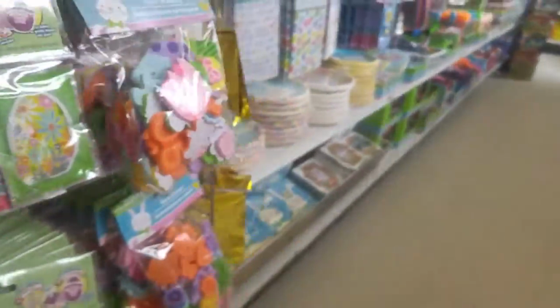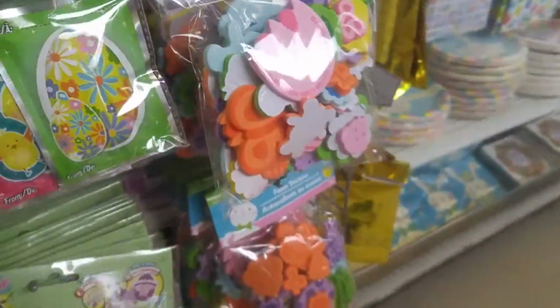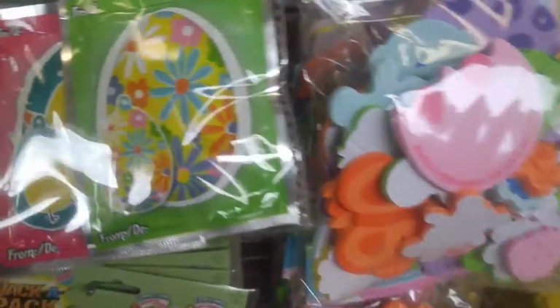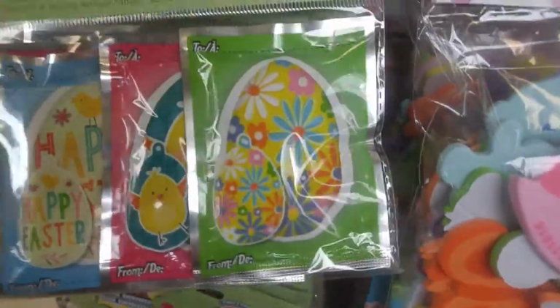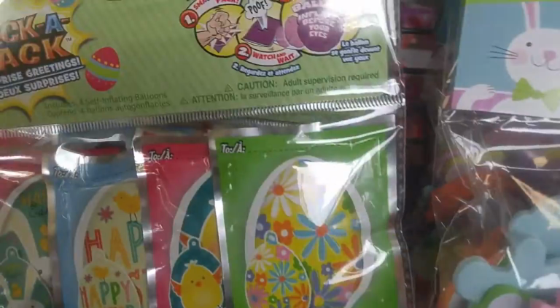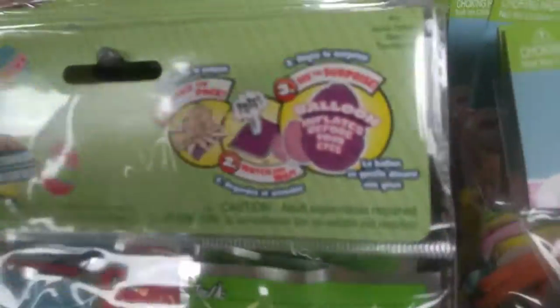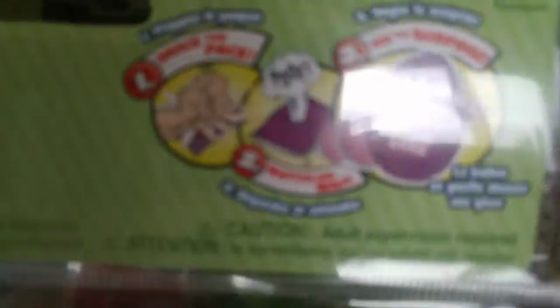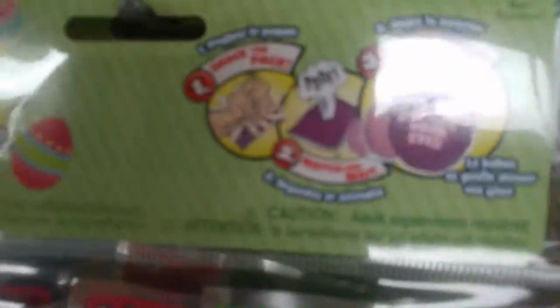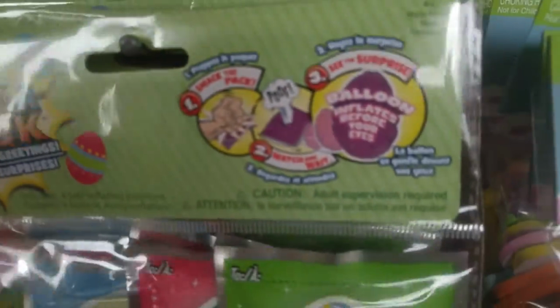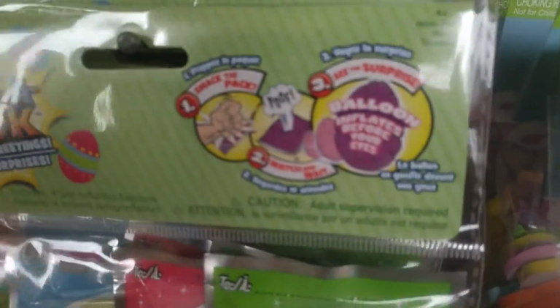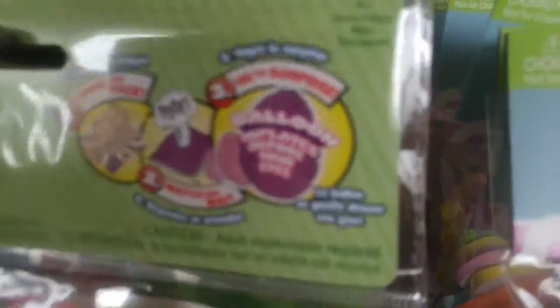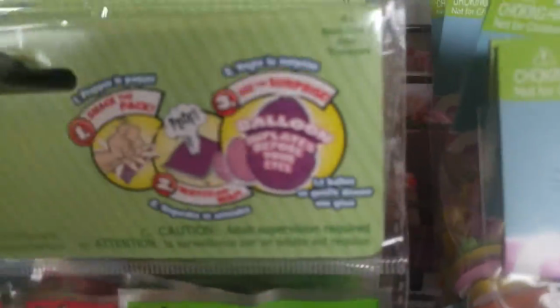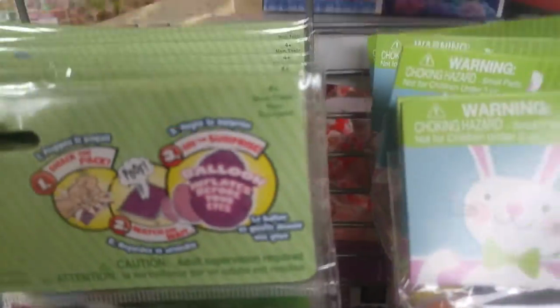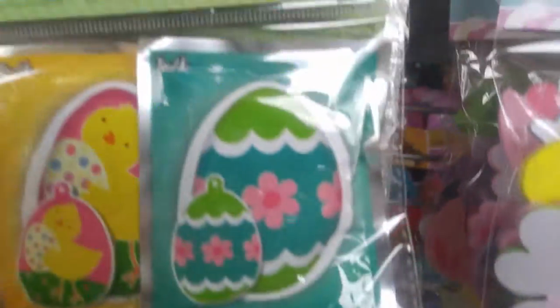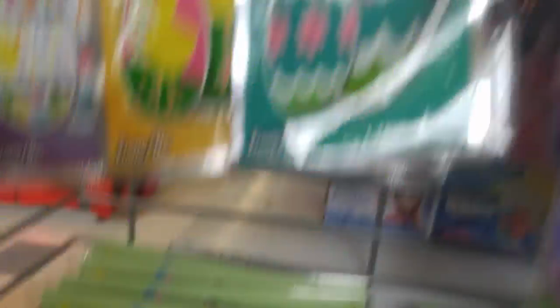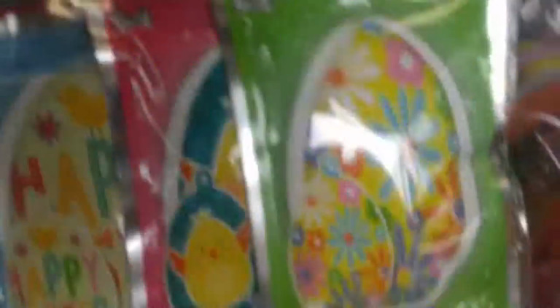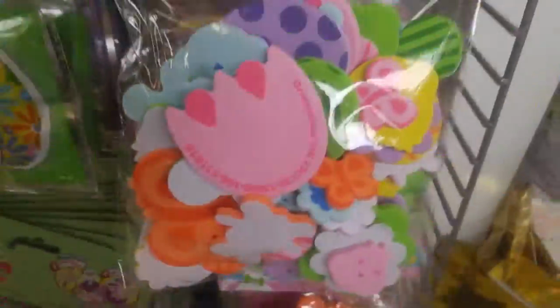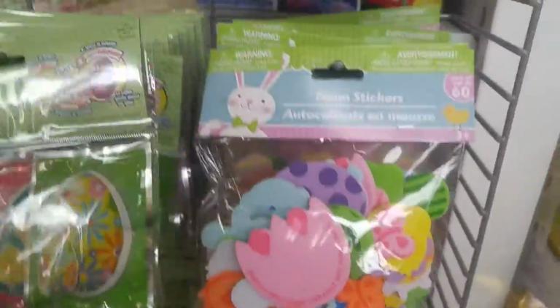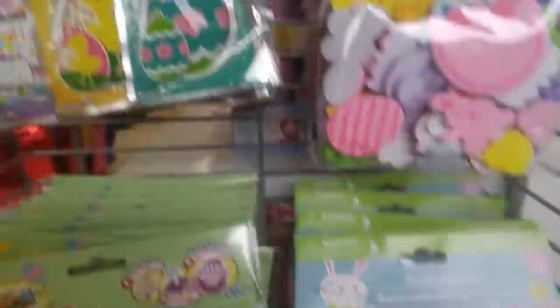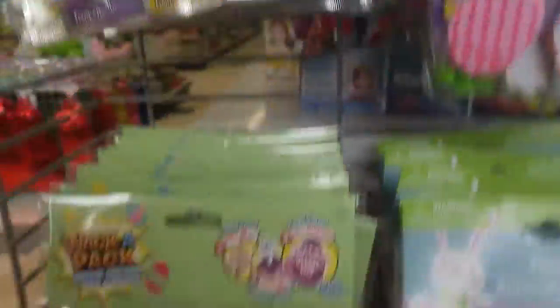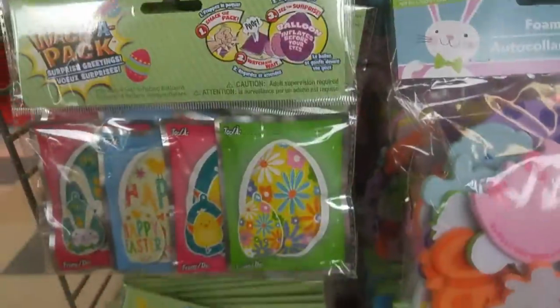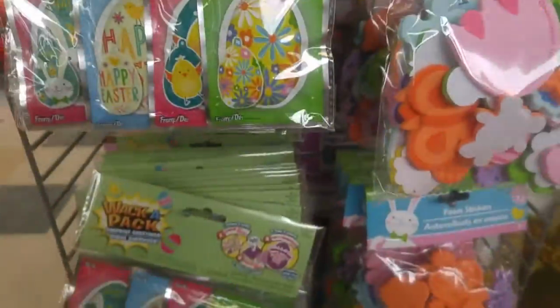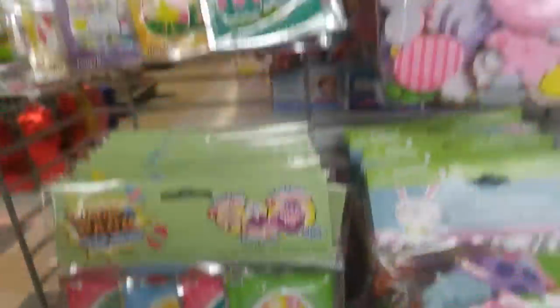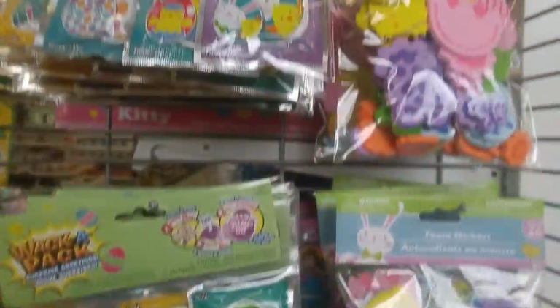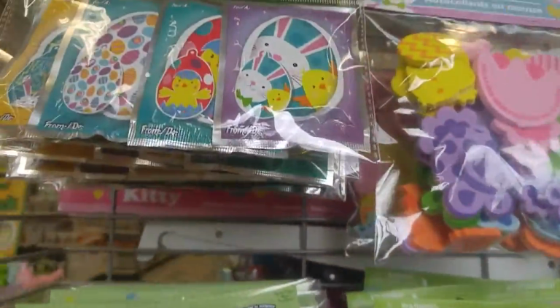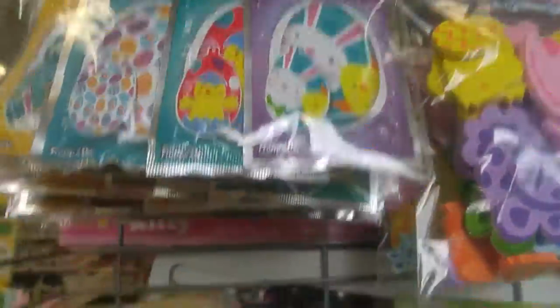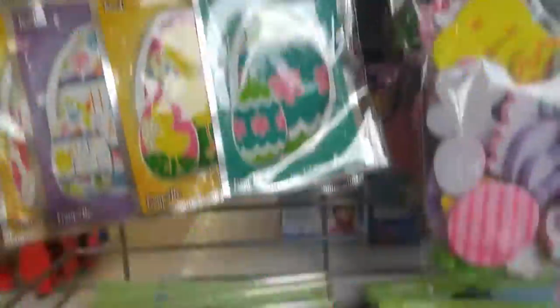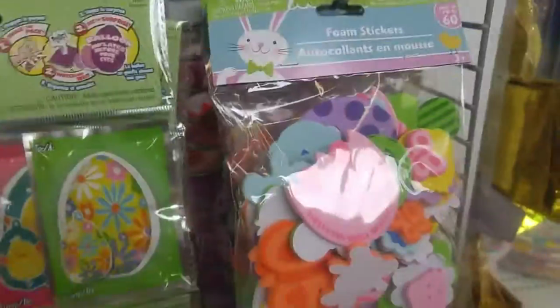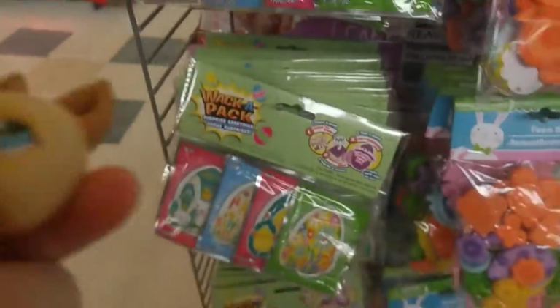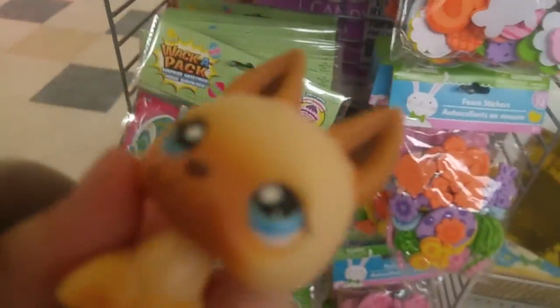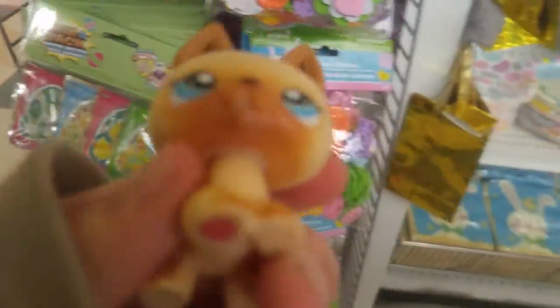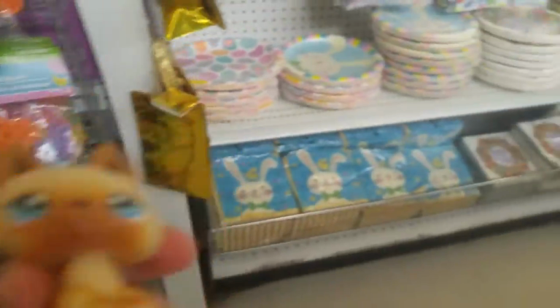So these are whack-a-packs. You whack them then pop, then a balloon. There's actually three different ones. I don't know if I might buy them.